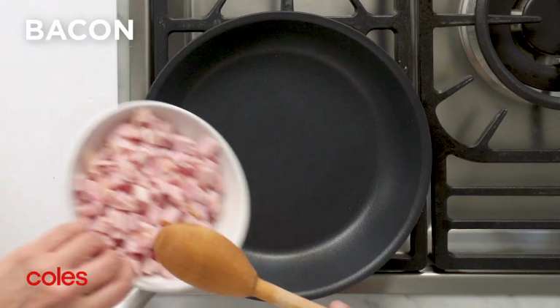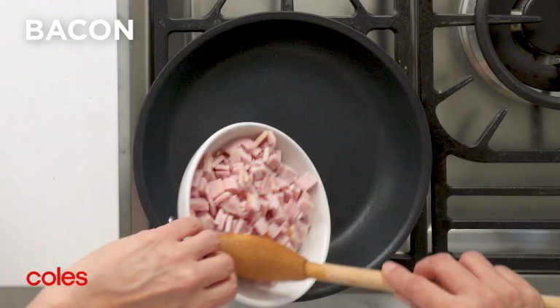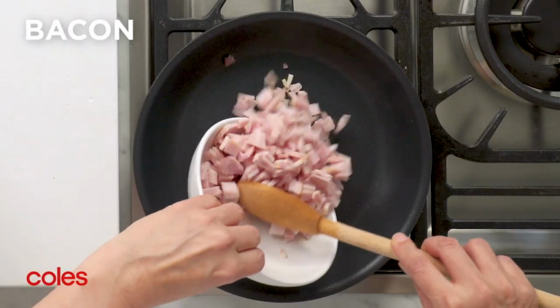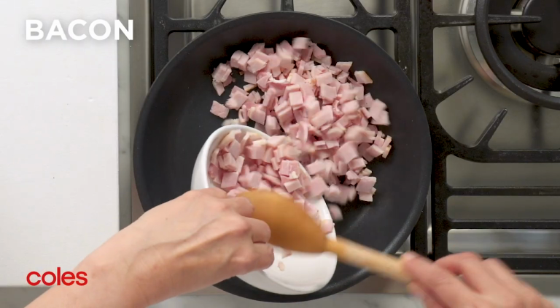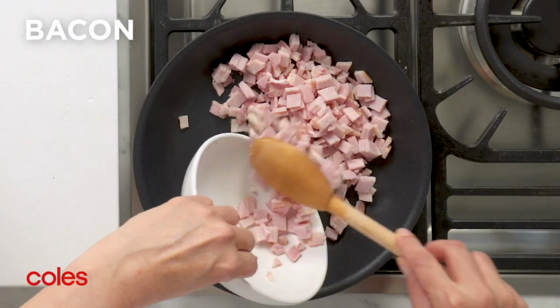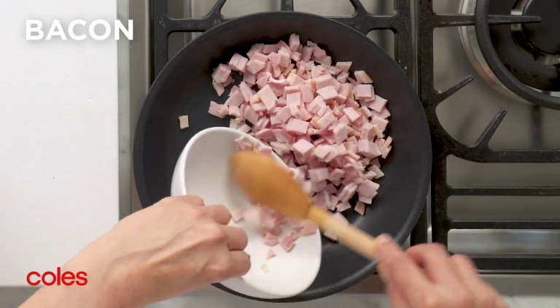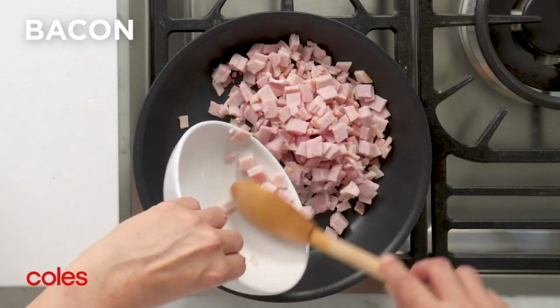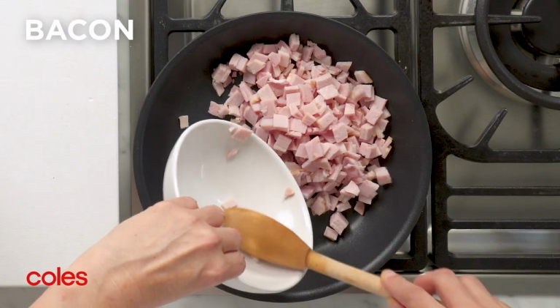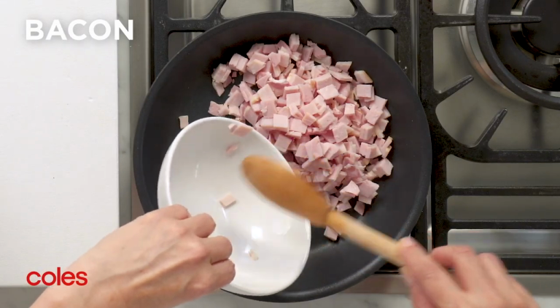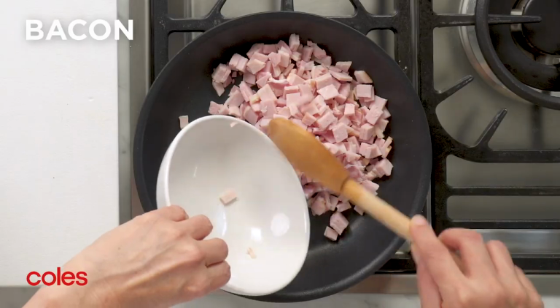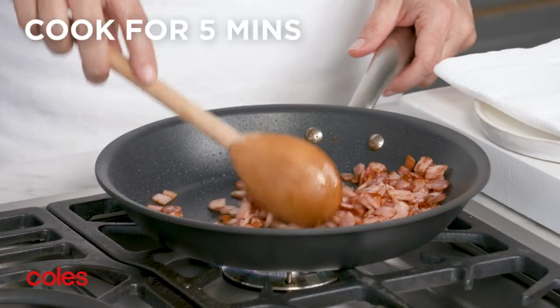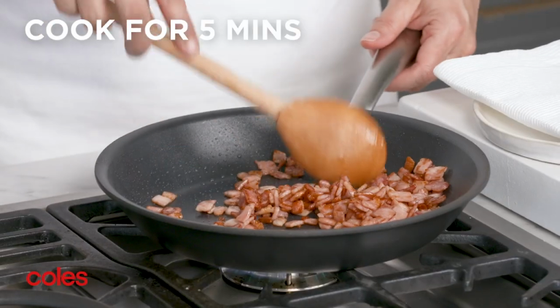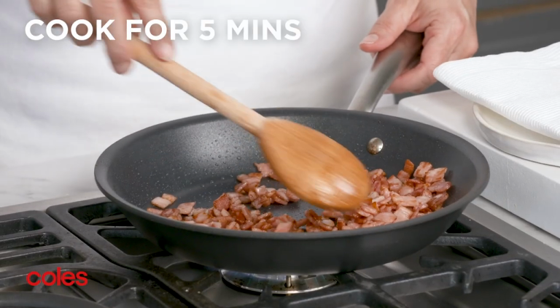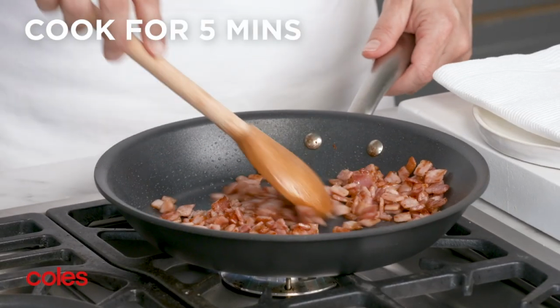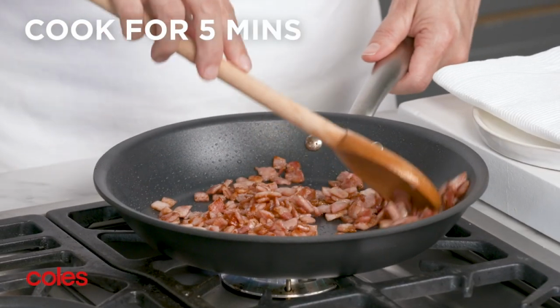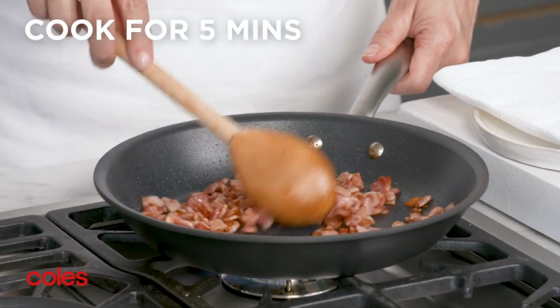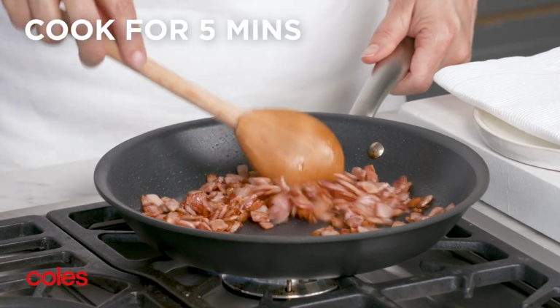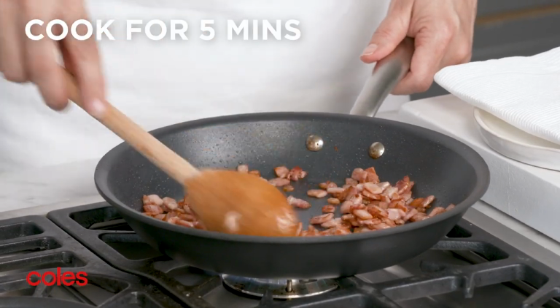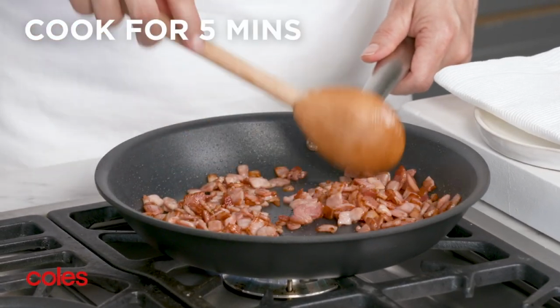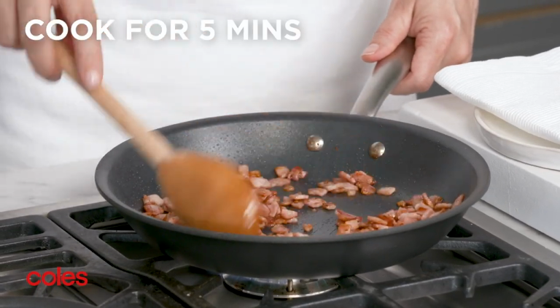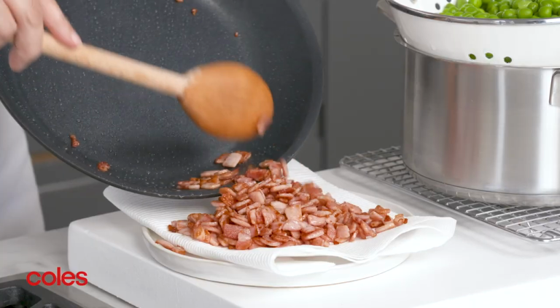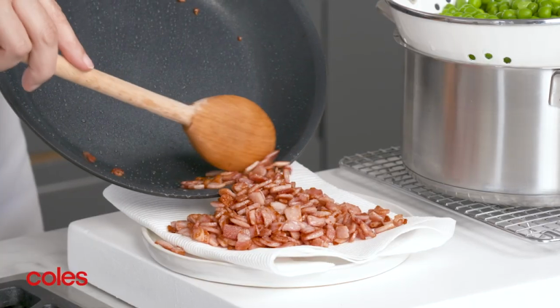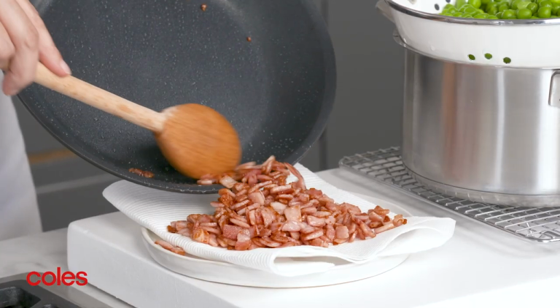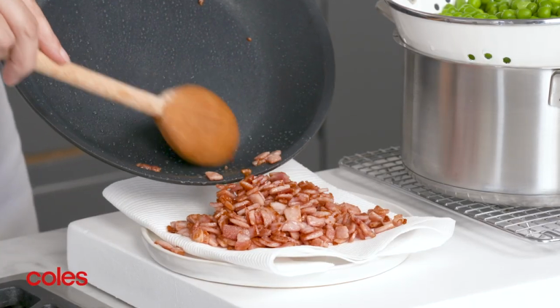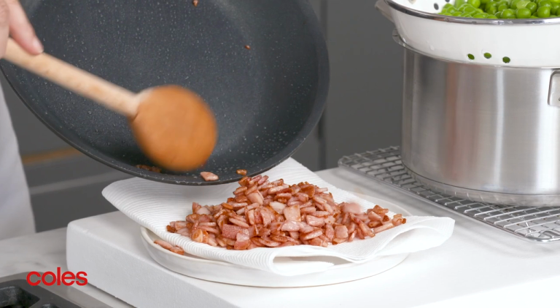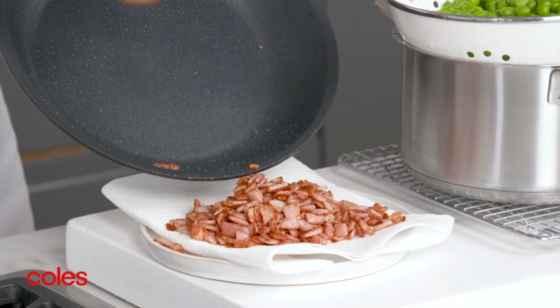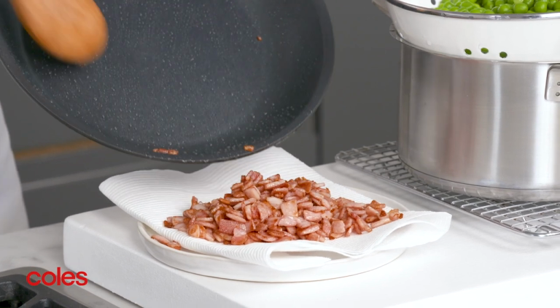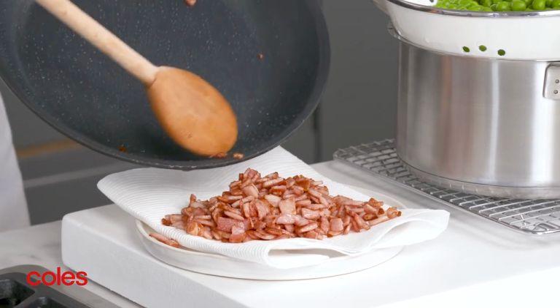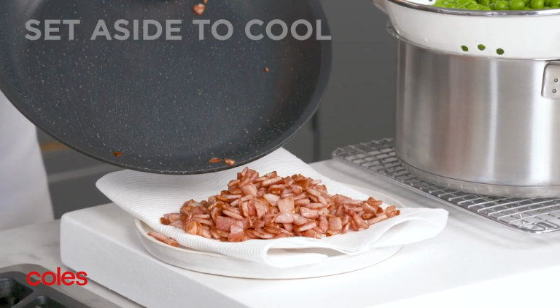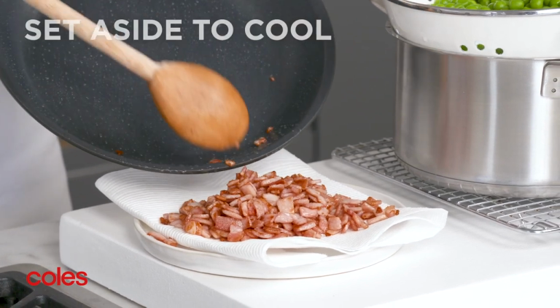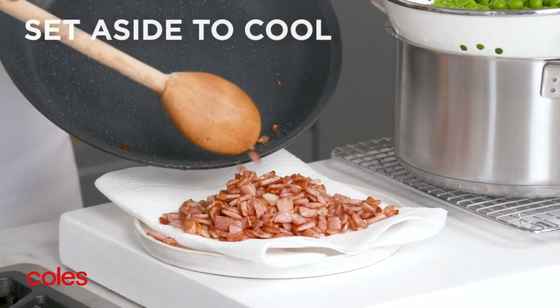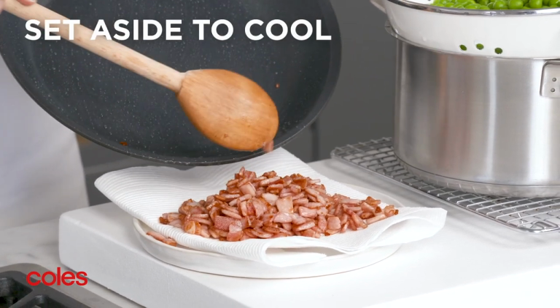Next, cook the bacon in a large frying pan over medium heat for 5 minutes or until crisp. Then transfer to a plate lined with paper towel. Set aside to cool.